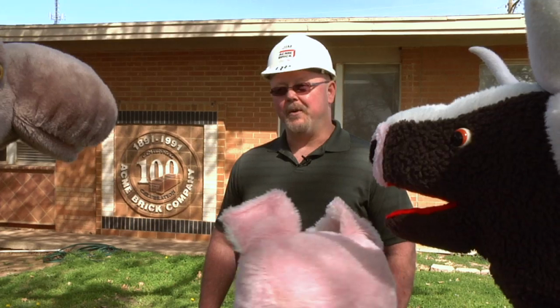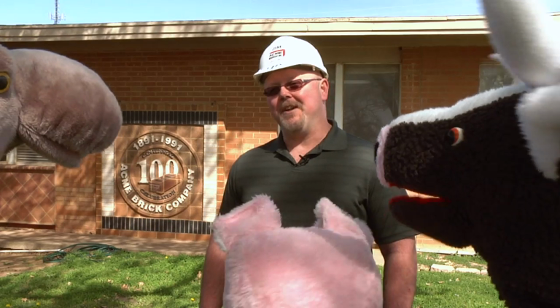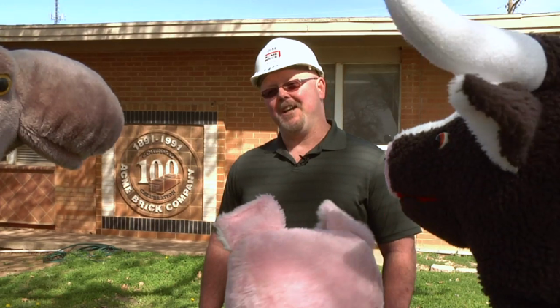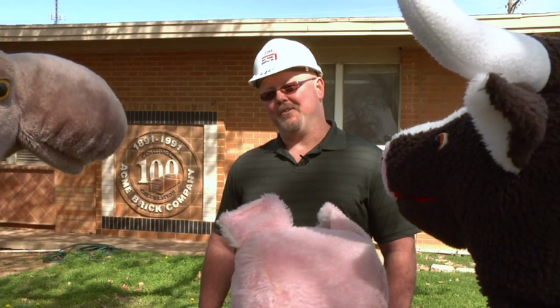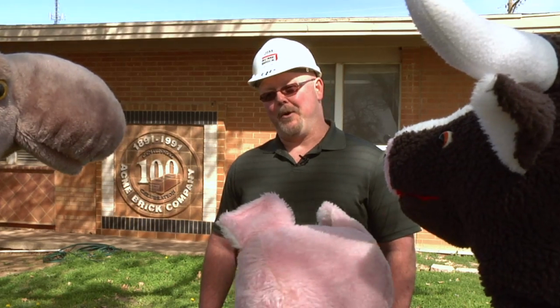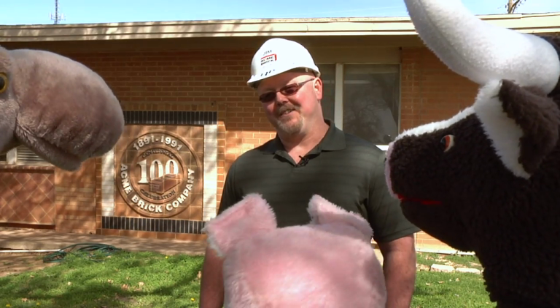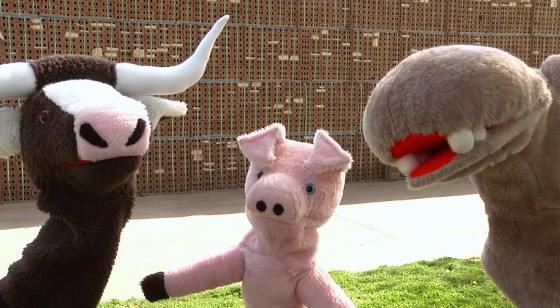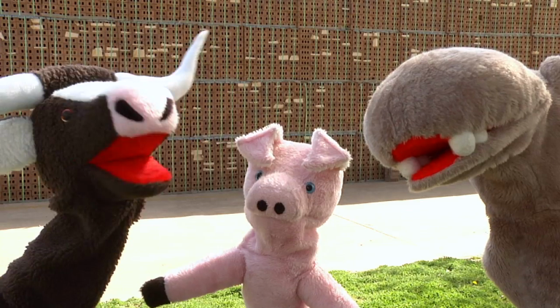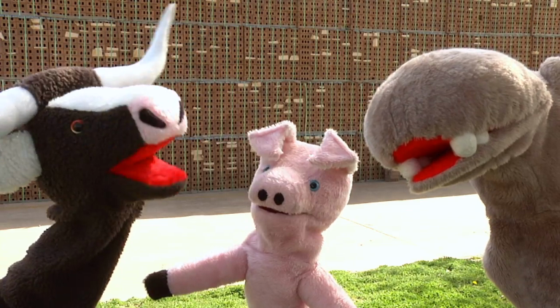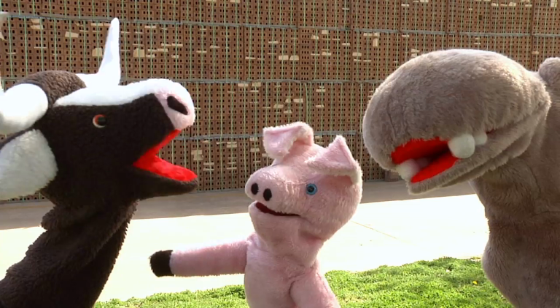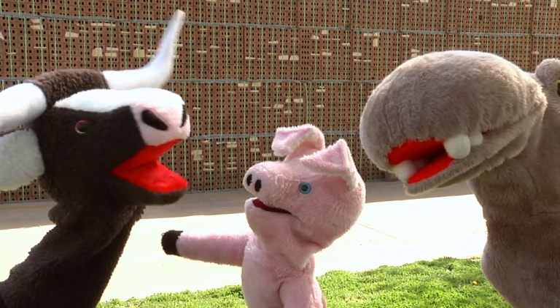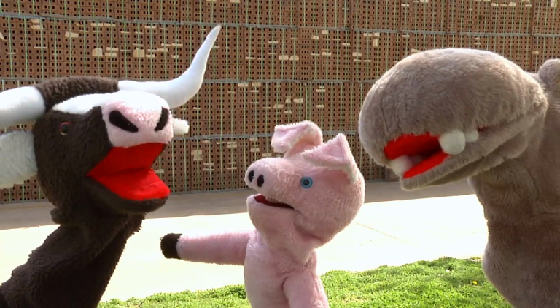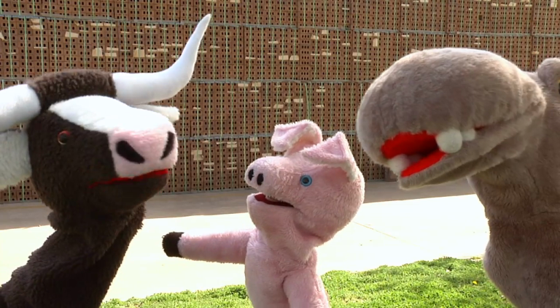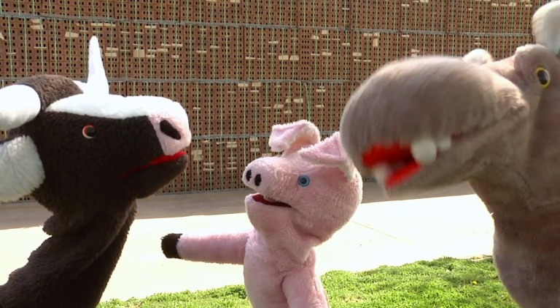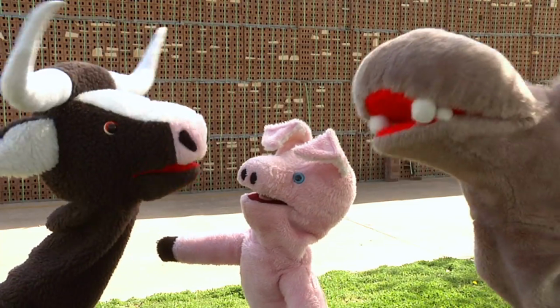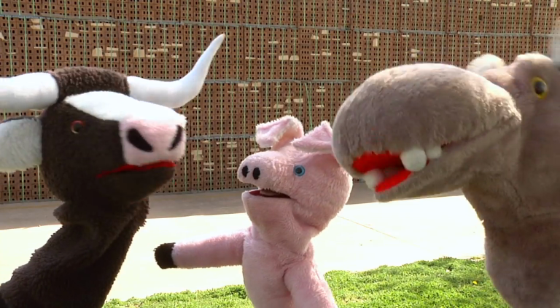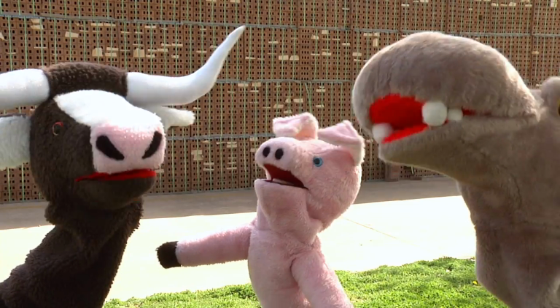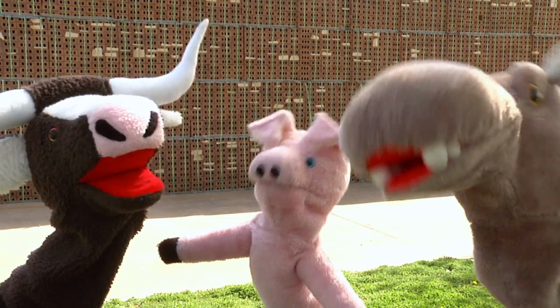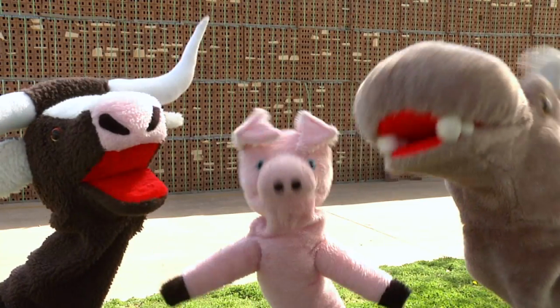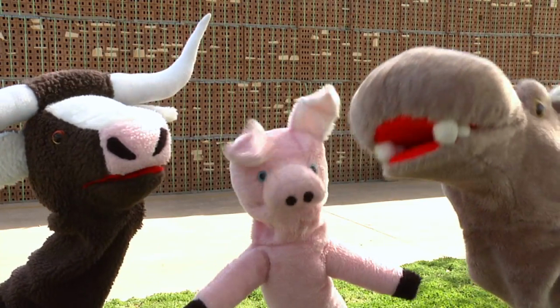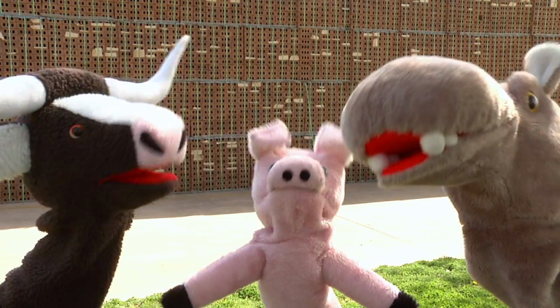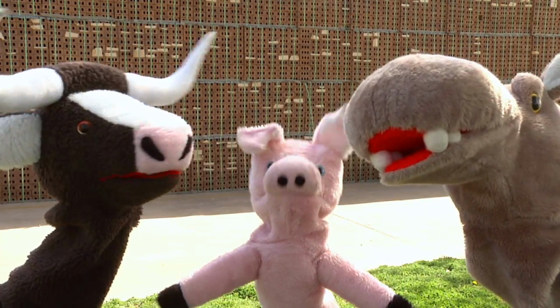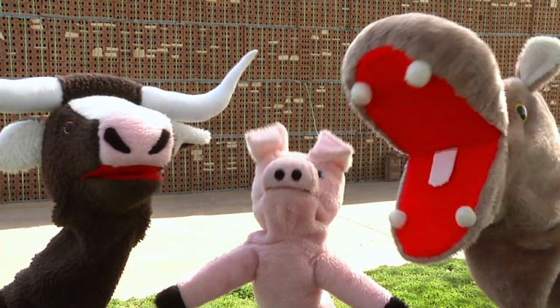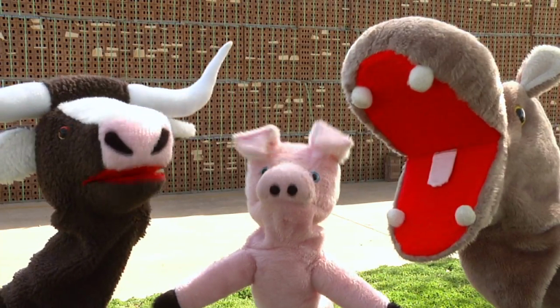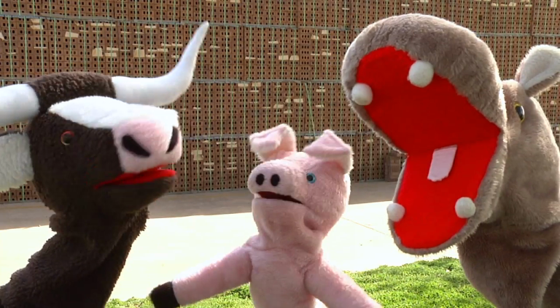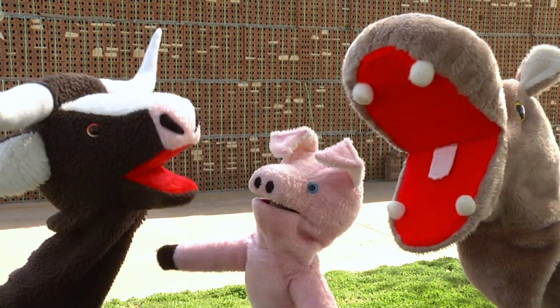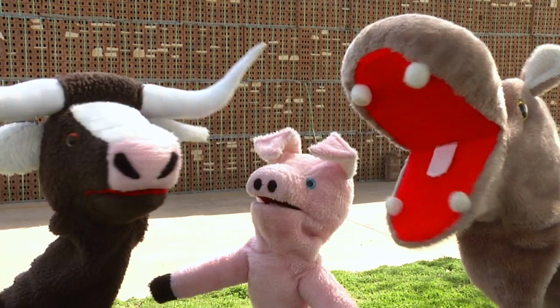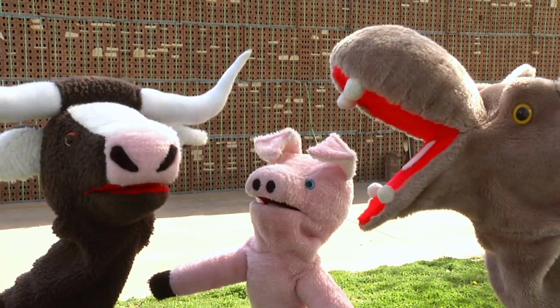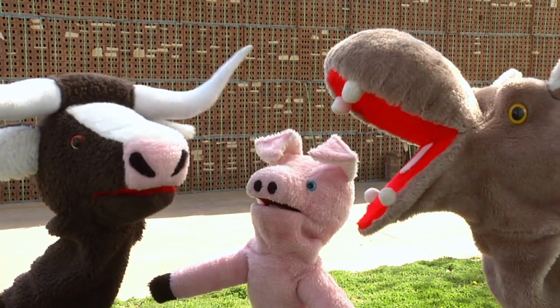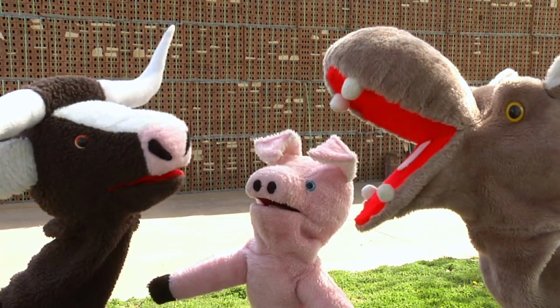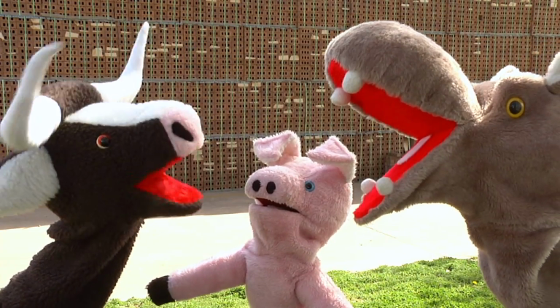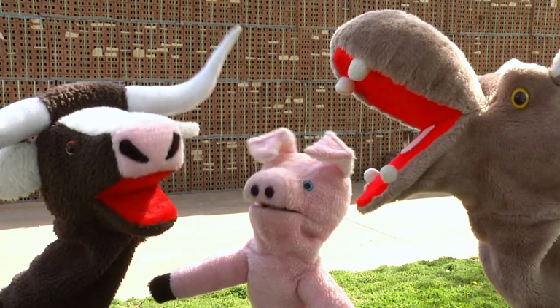We don't want that either, Mr. Chompers. This is such a big, amazing place here, Jim! Thanks for showing us all the neat things you do here!